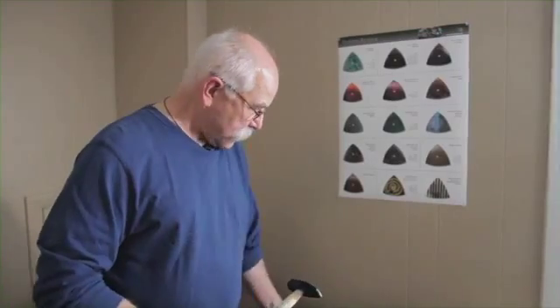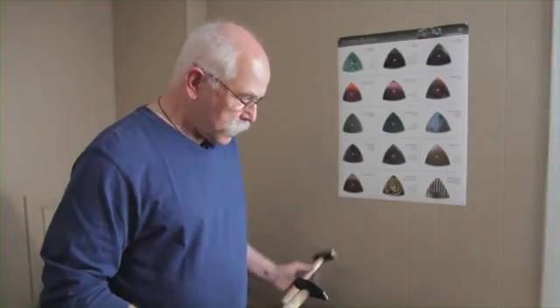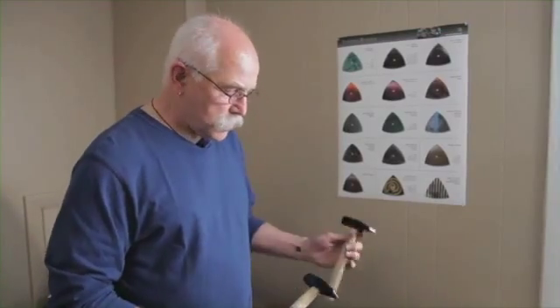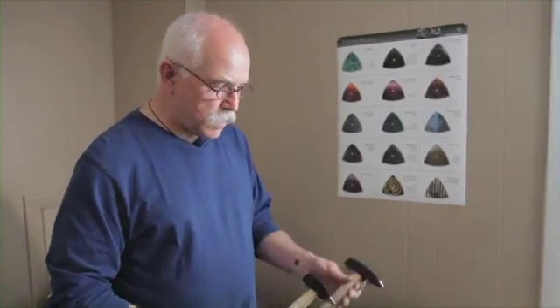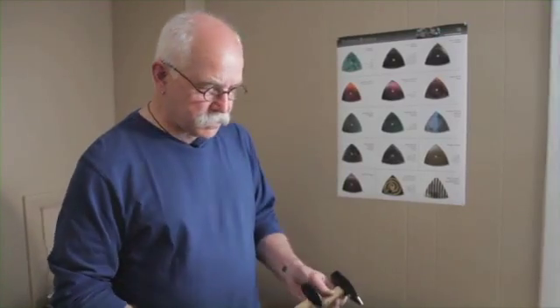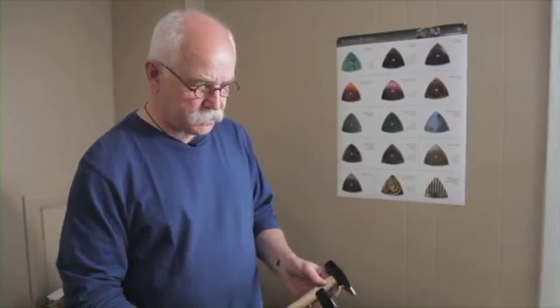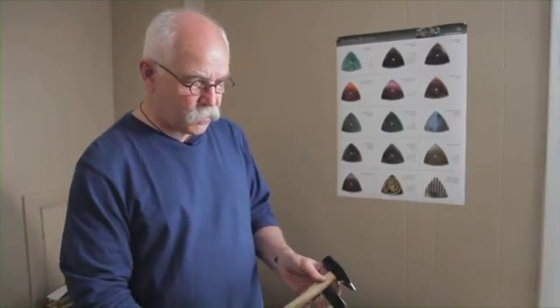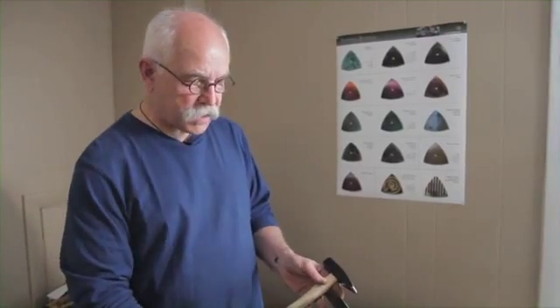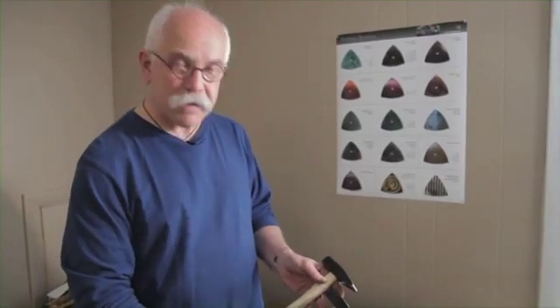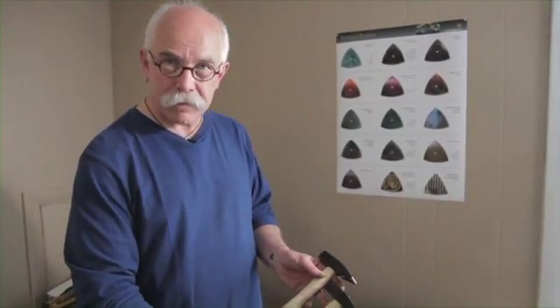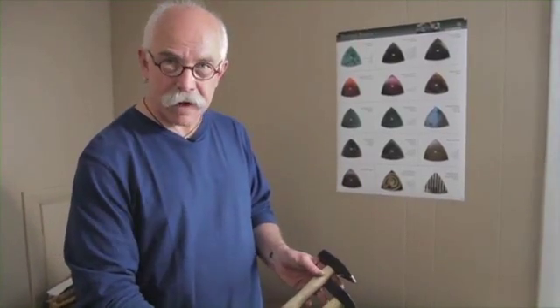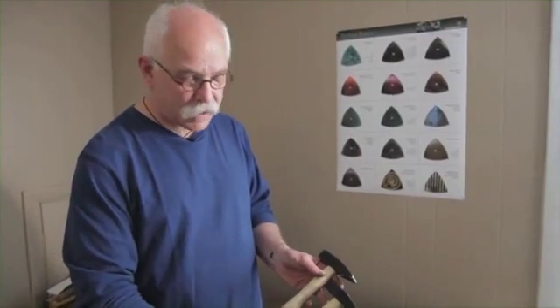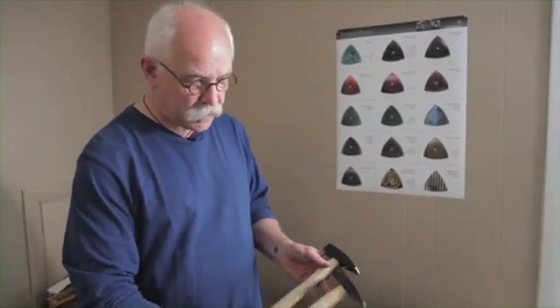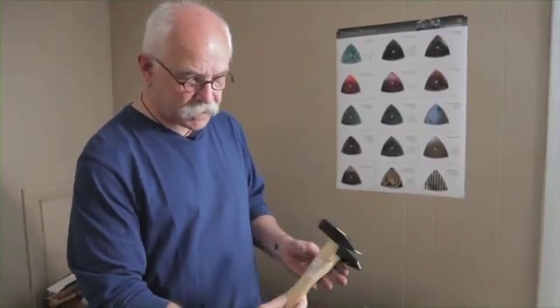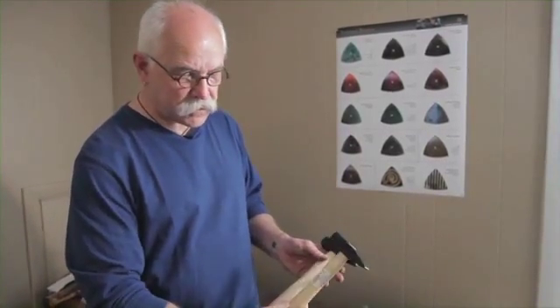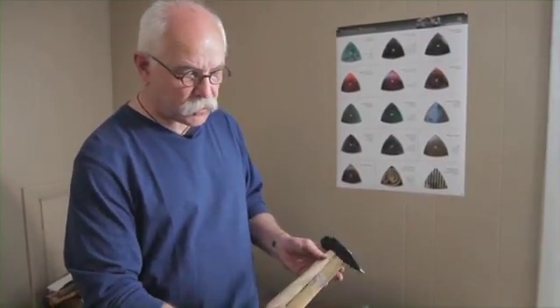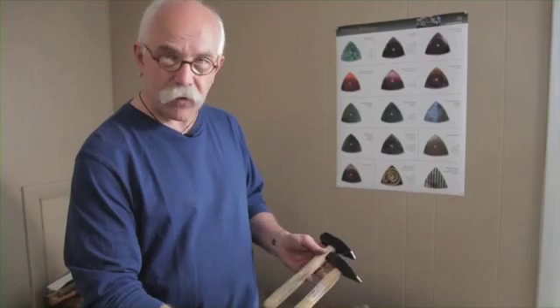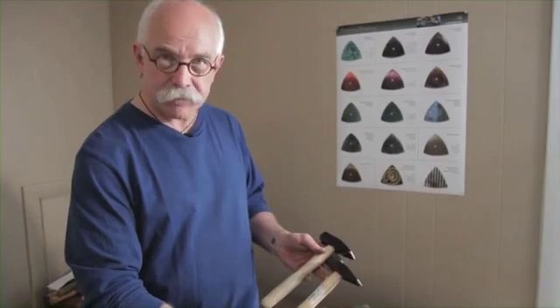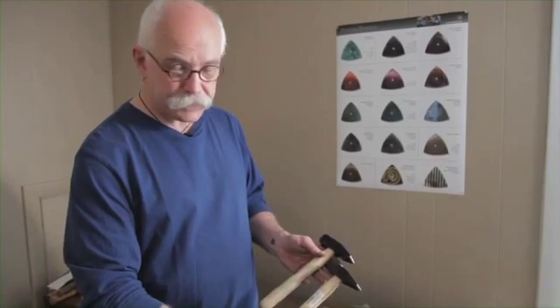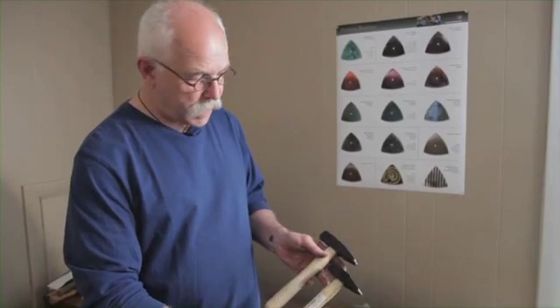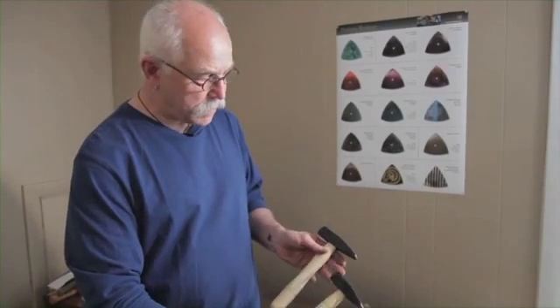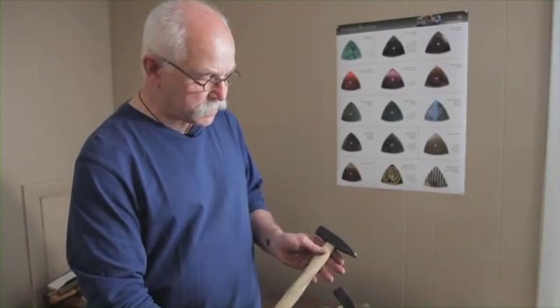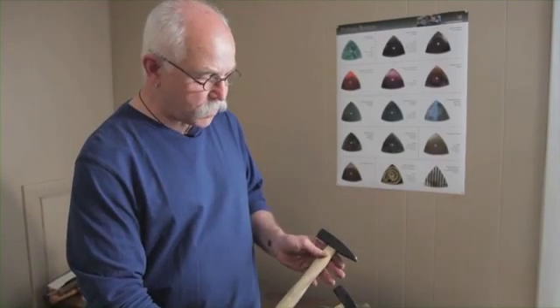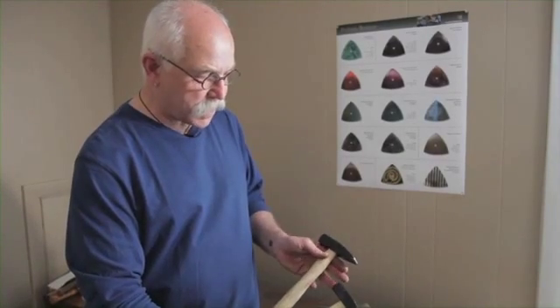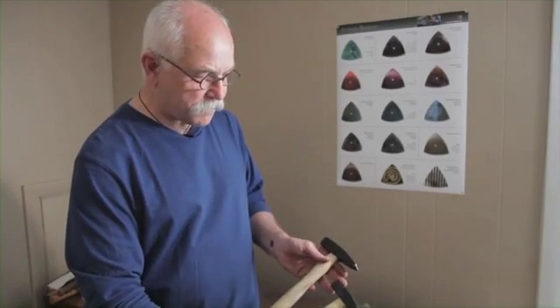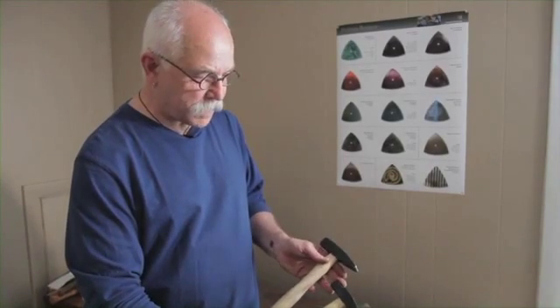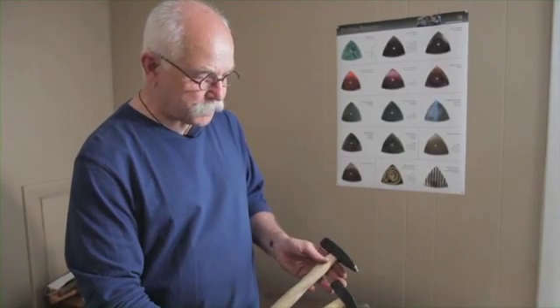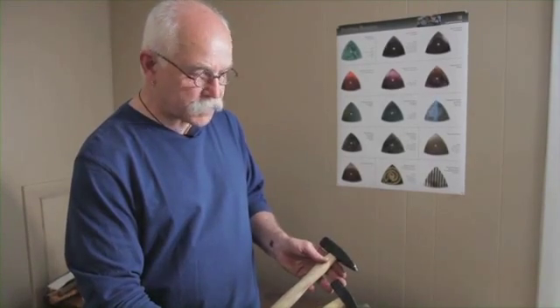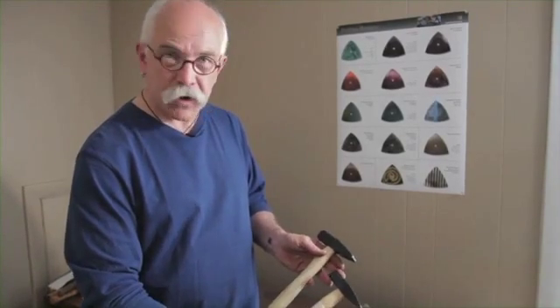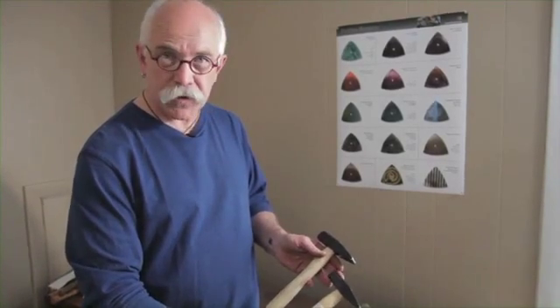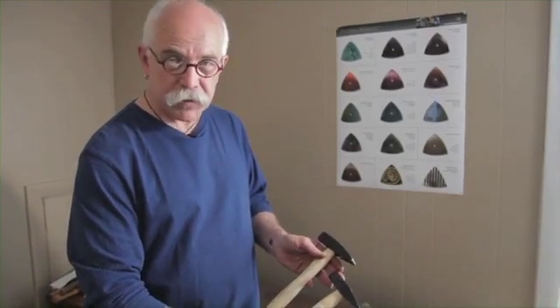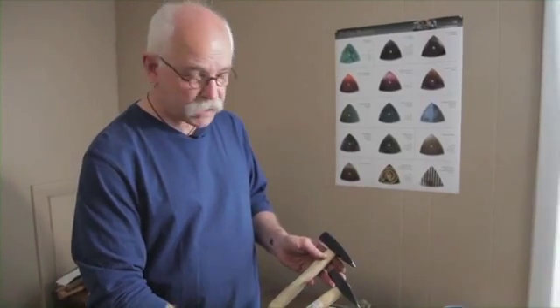Here are two hammers, originally identical. This is the store-bought one and this is the one that I've modified. I'm going to go through this process.